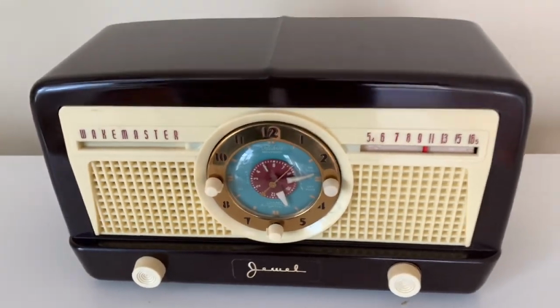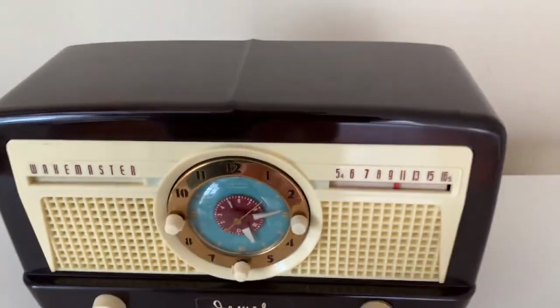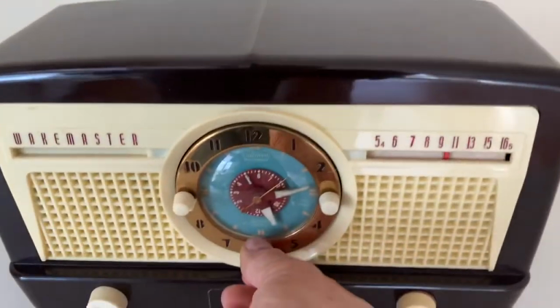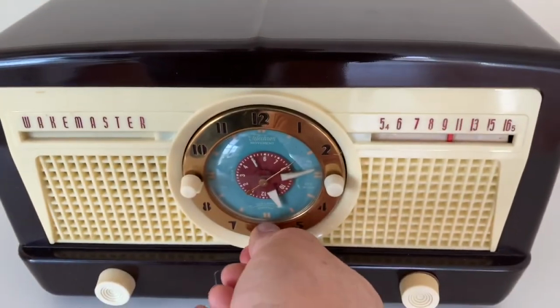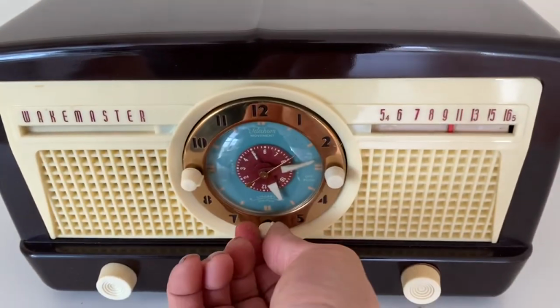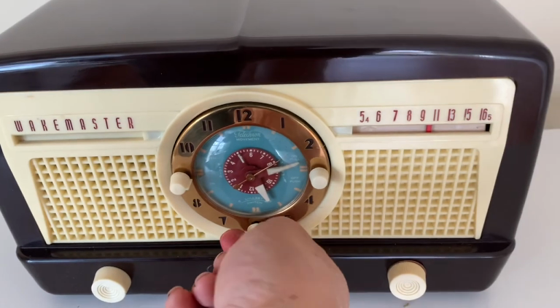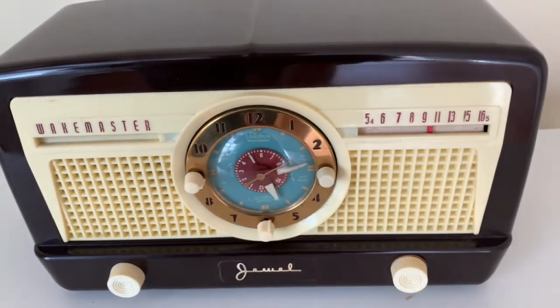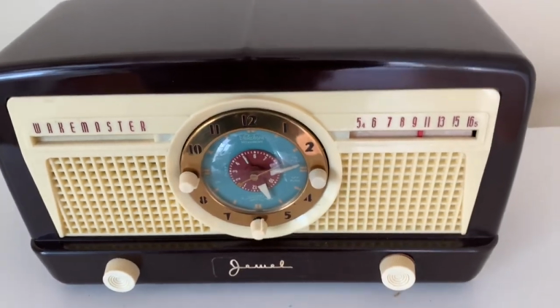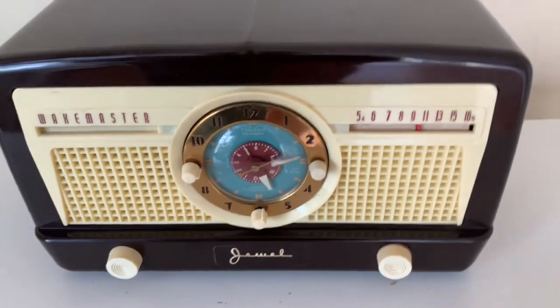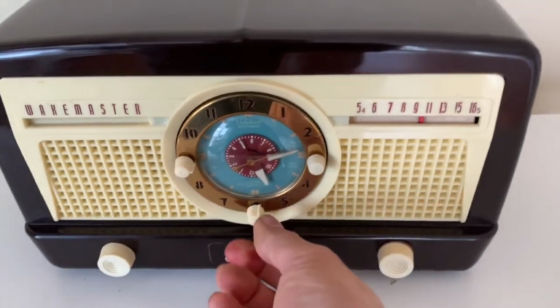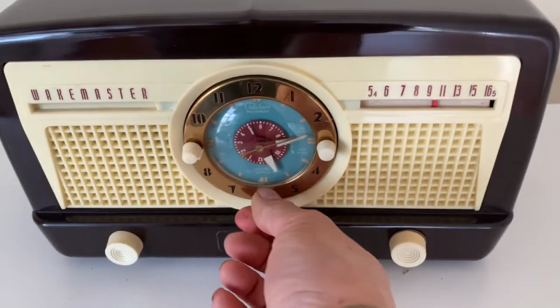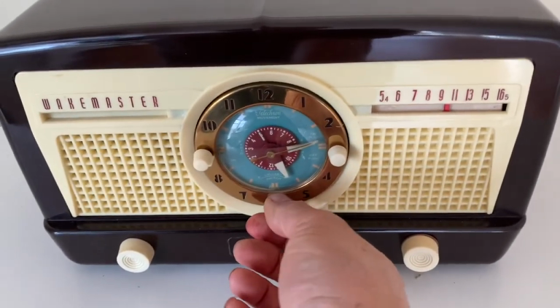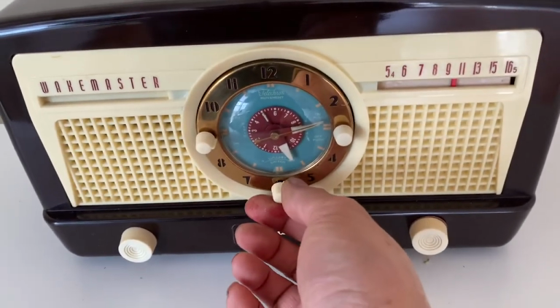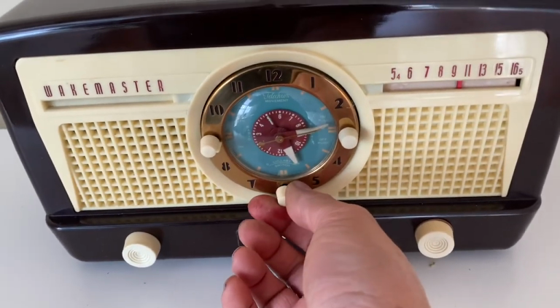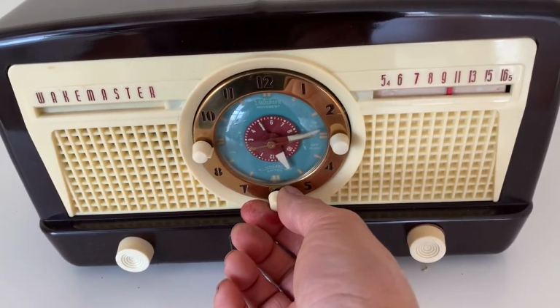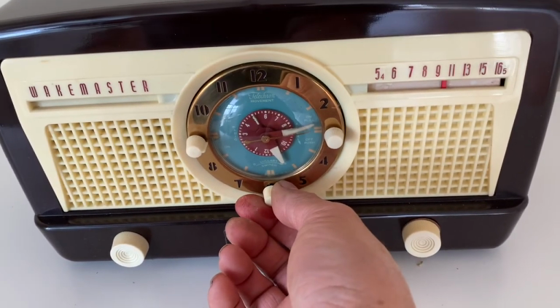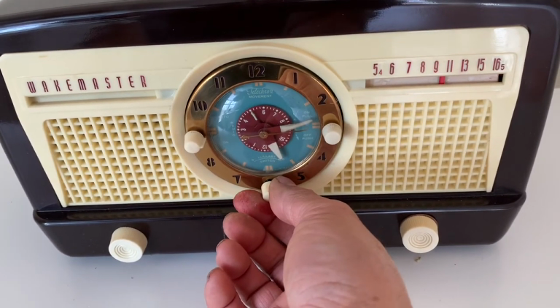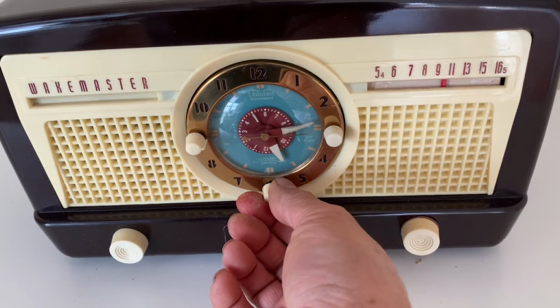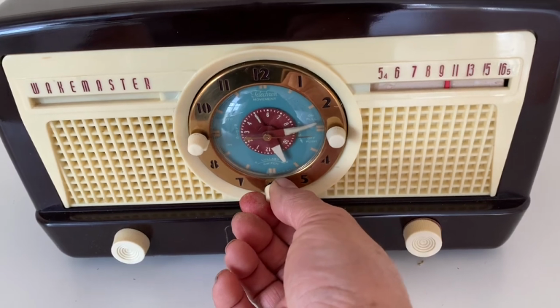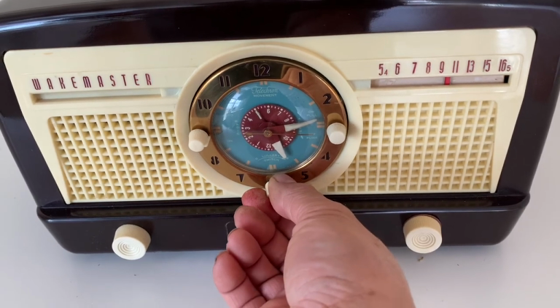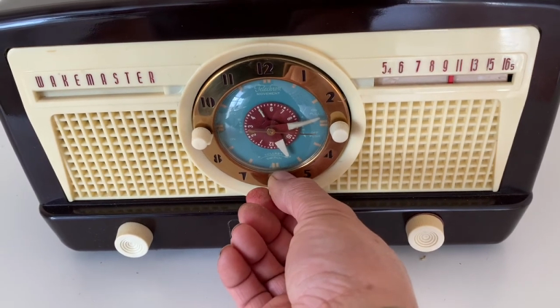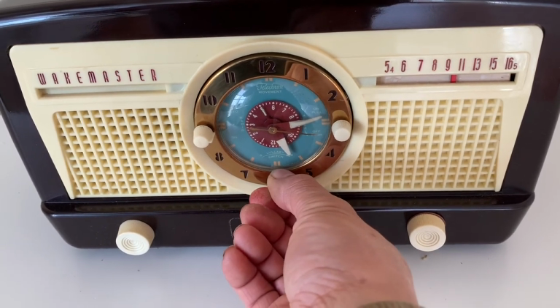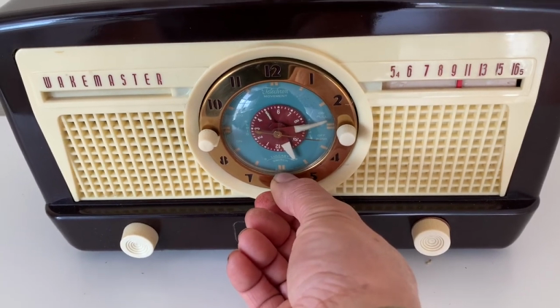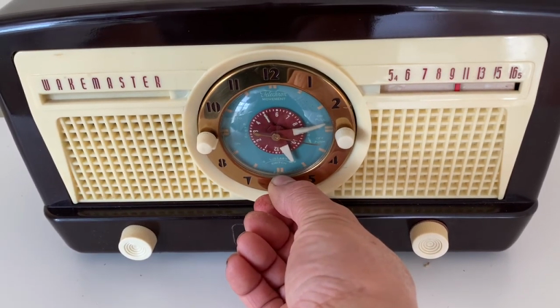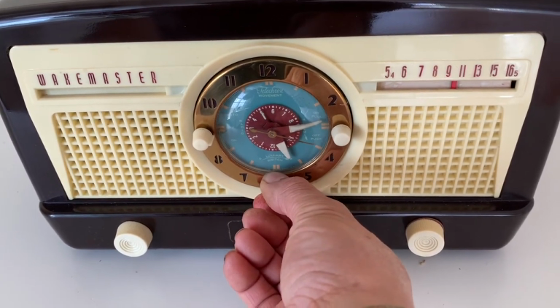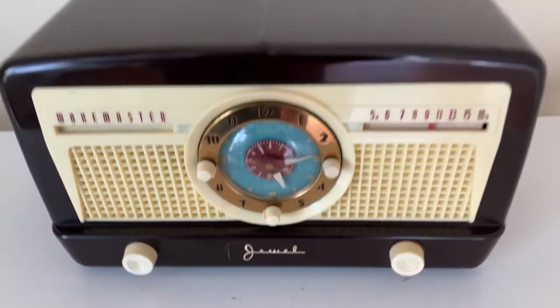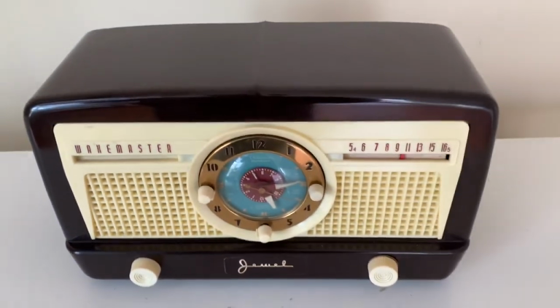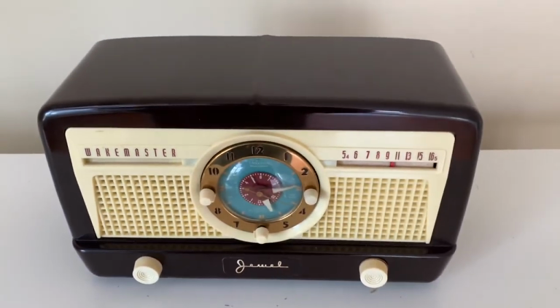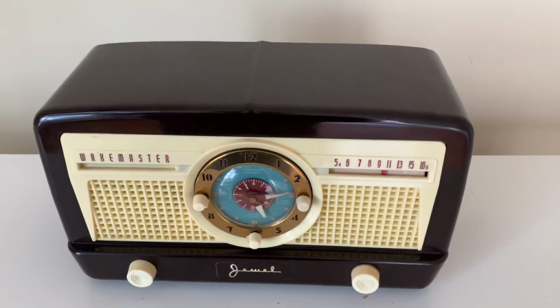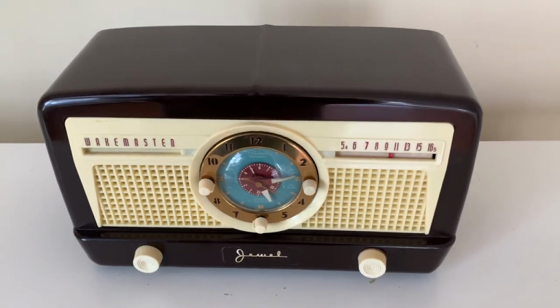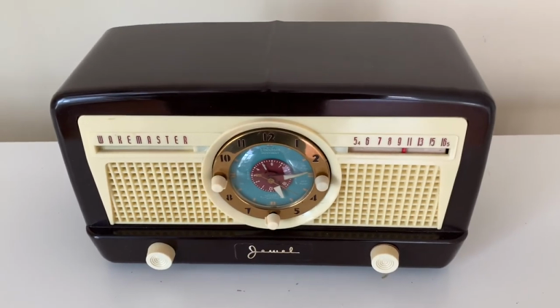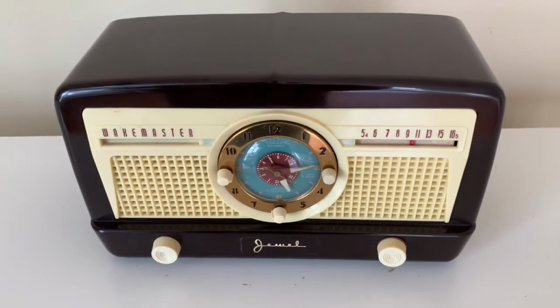This is the sleep timer, which sets from zero to 60 minutes. It advances down and then turns off by itself, just like it's supposed to.